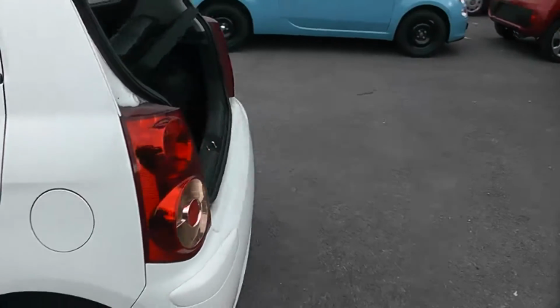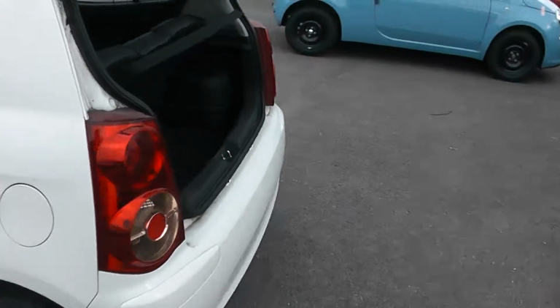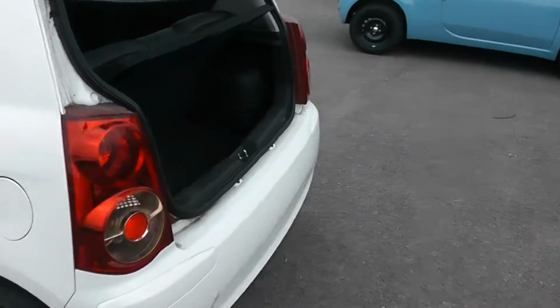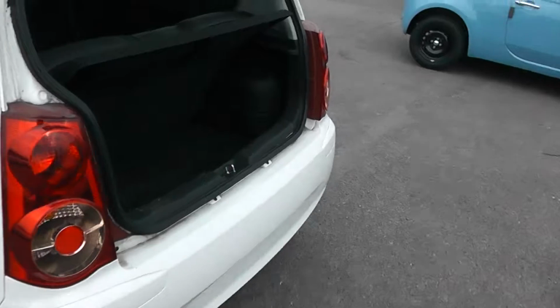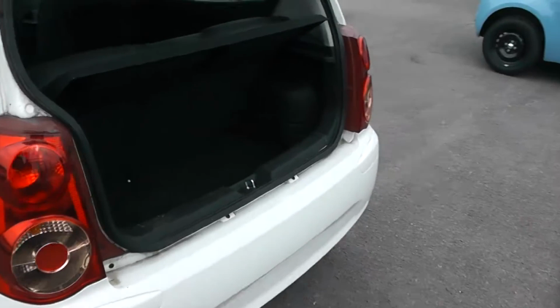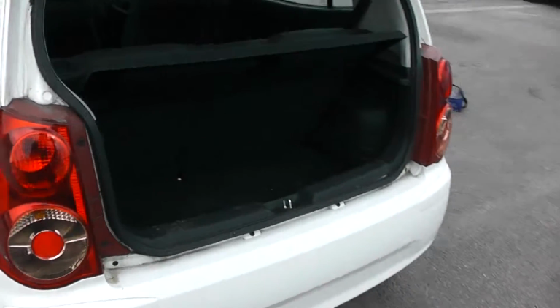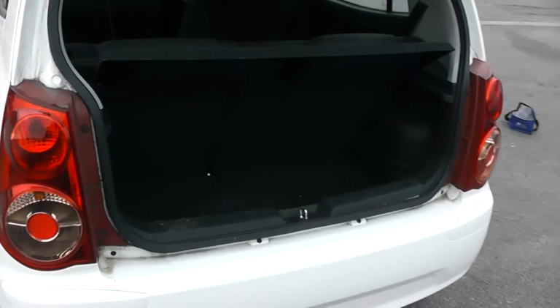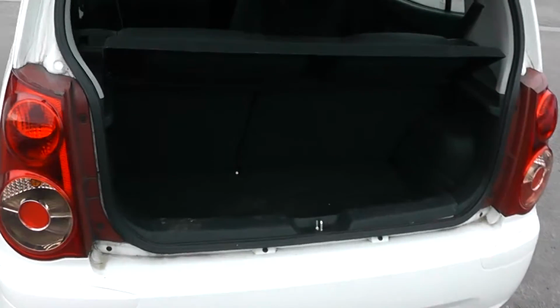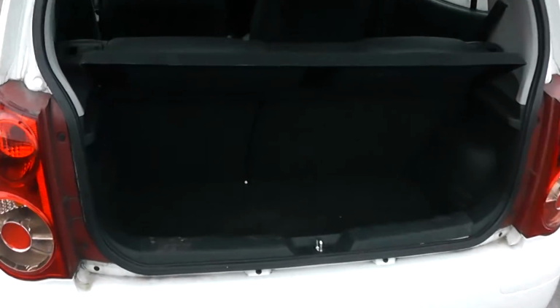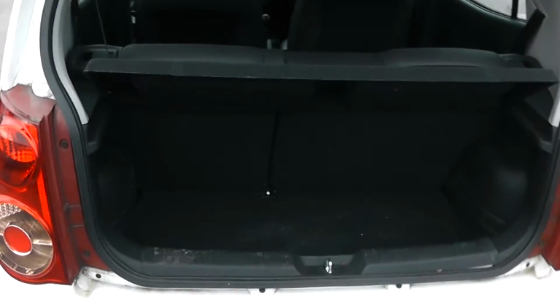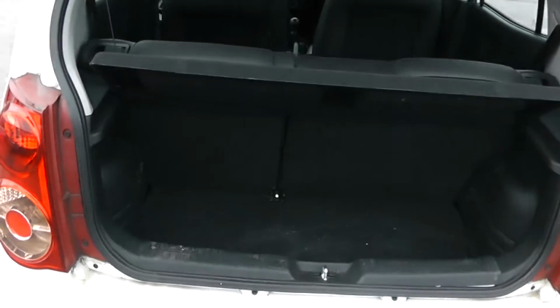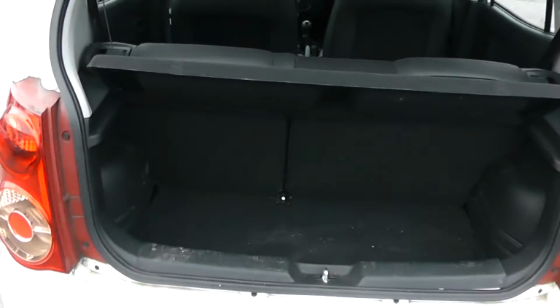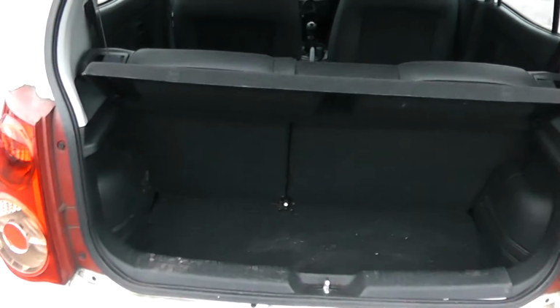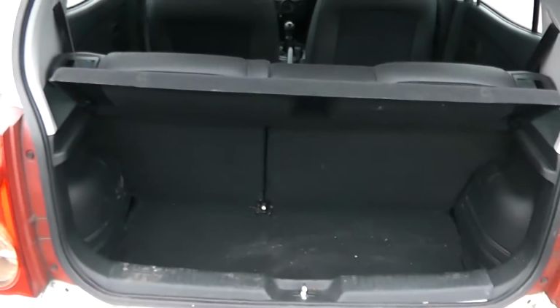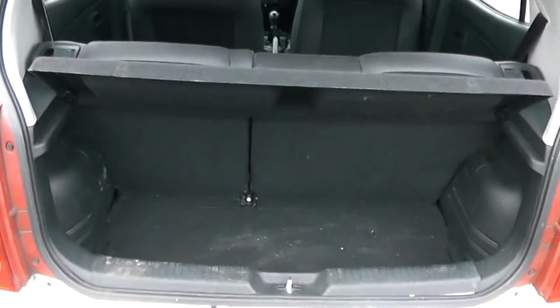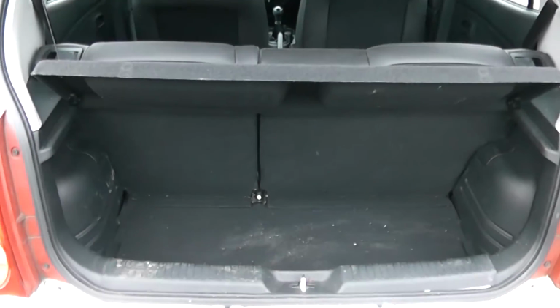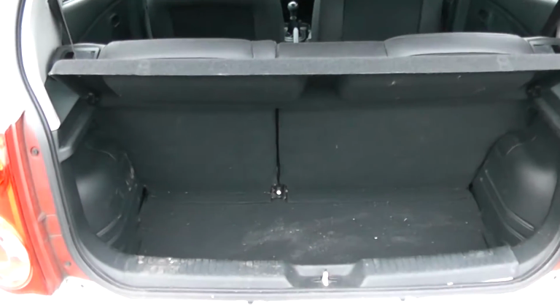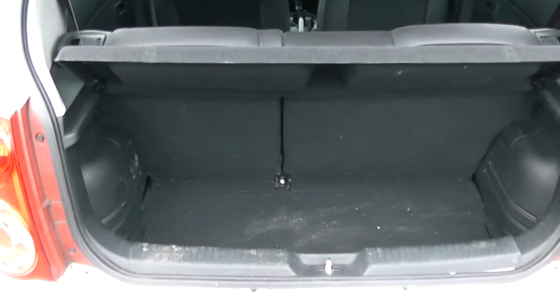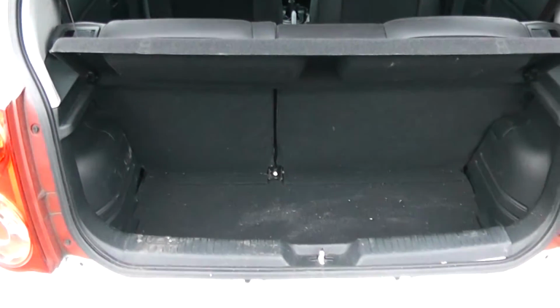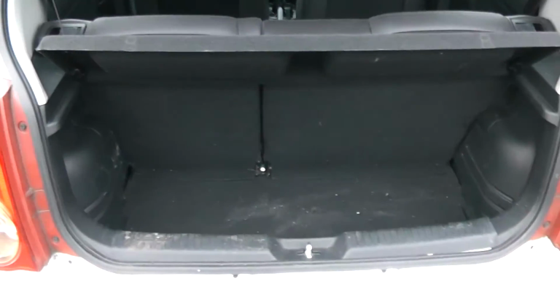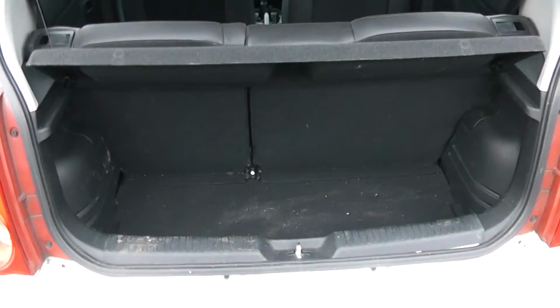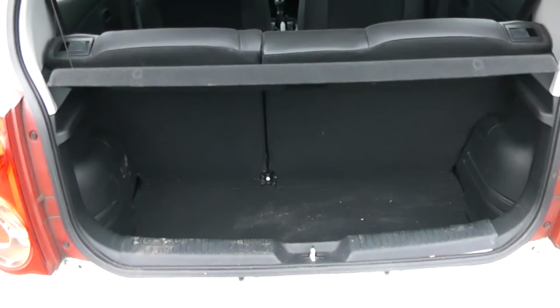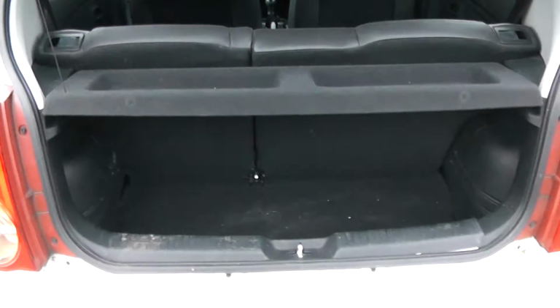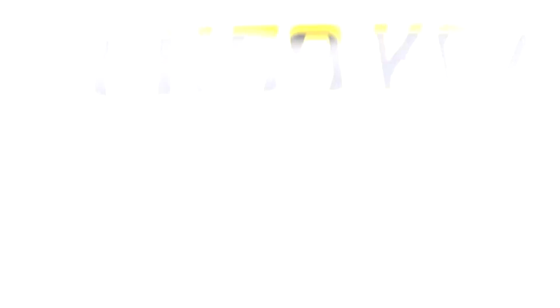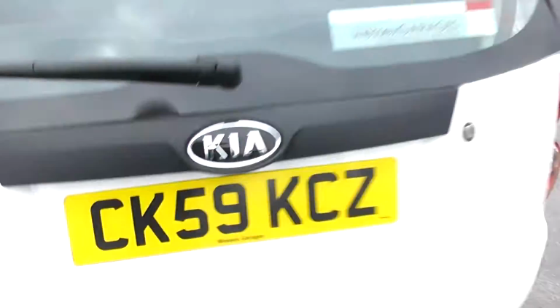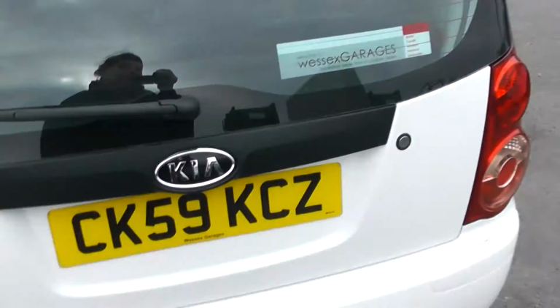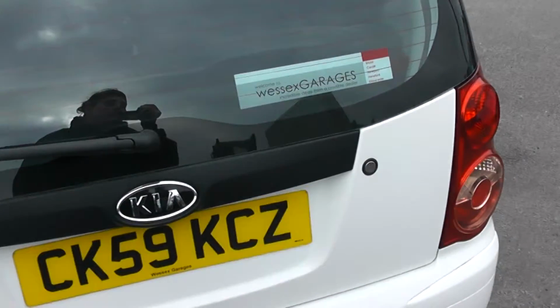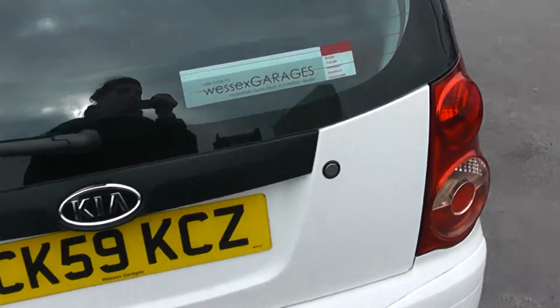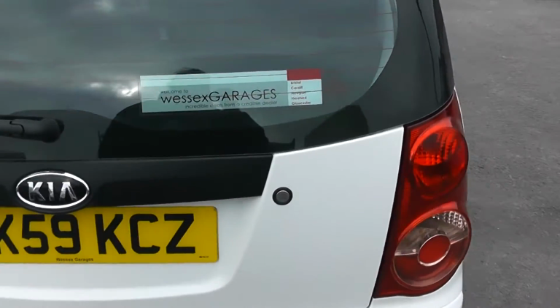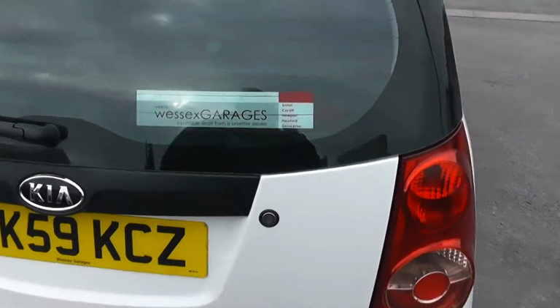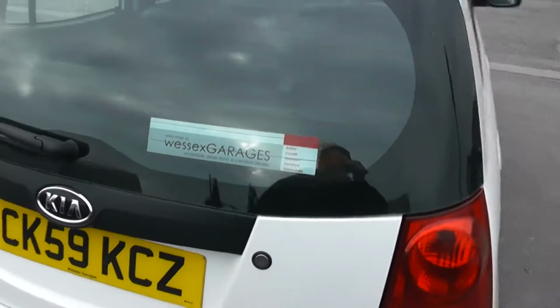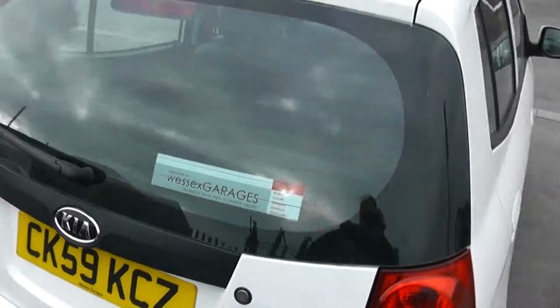Moving round to the boot of the car — a lovely sized boot with 15 shopping bags in, and a 60-40 split in the seats in case you need to make any additional space.